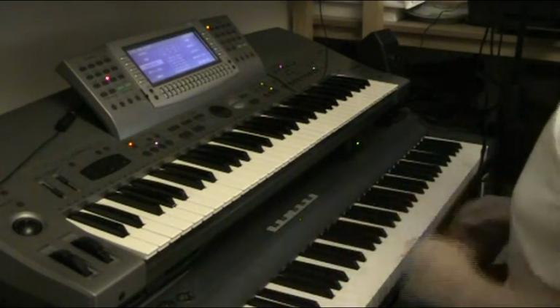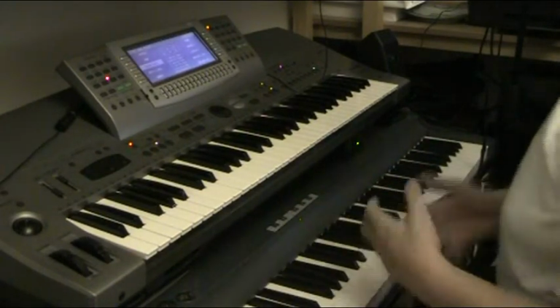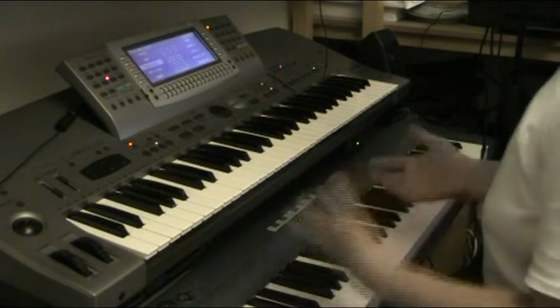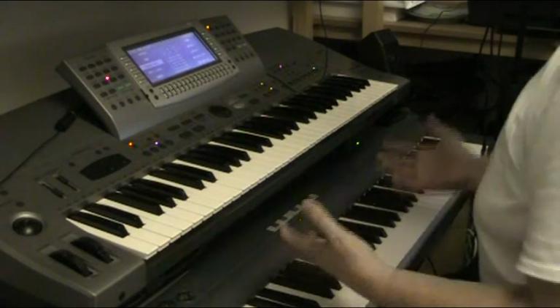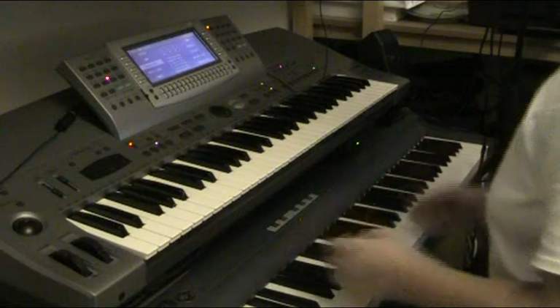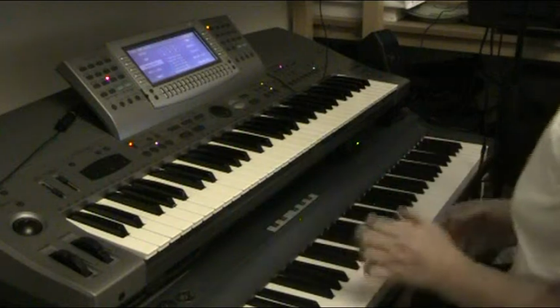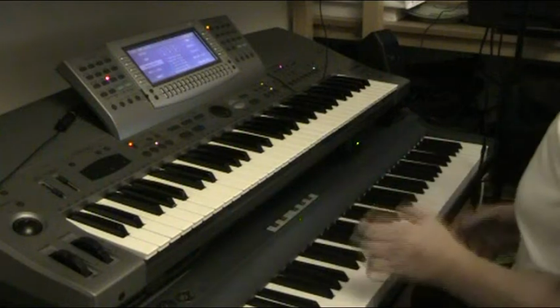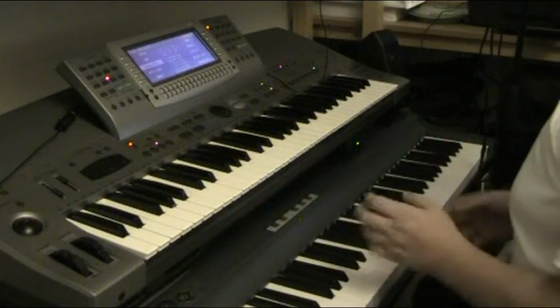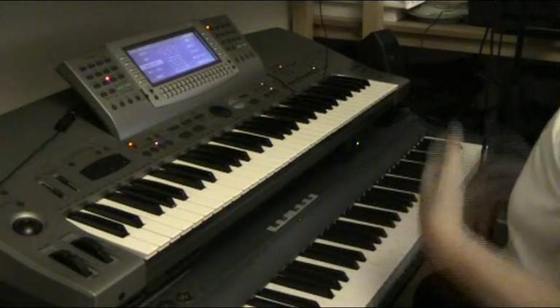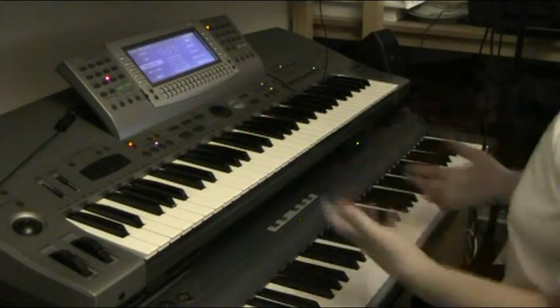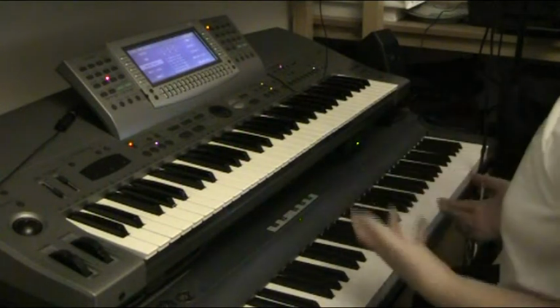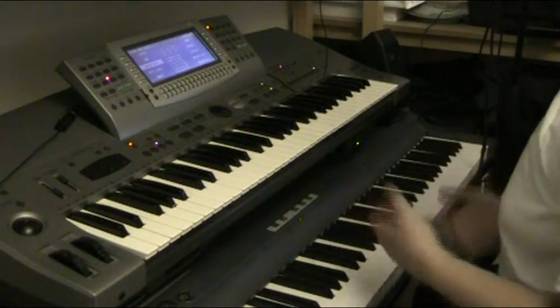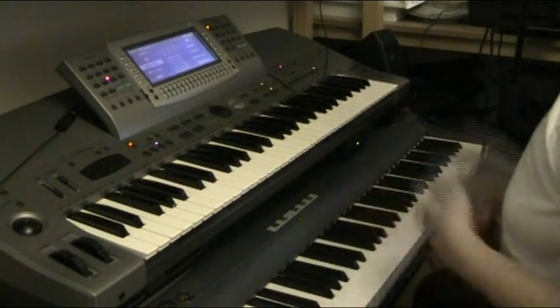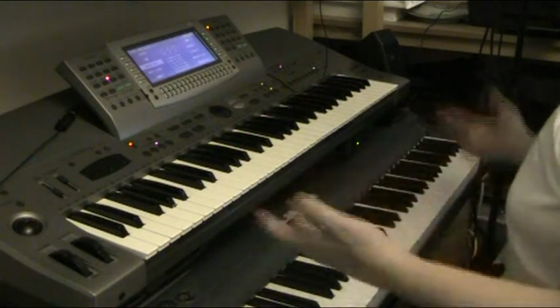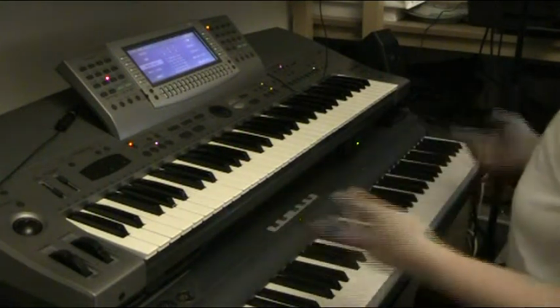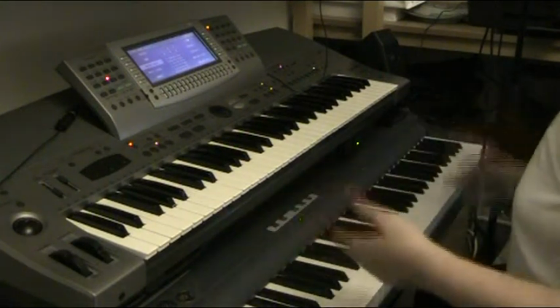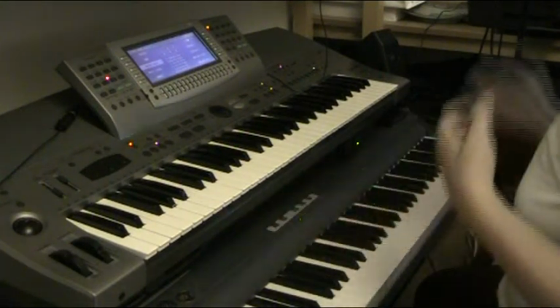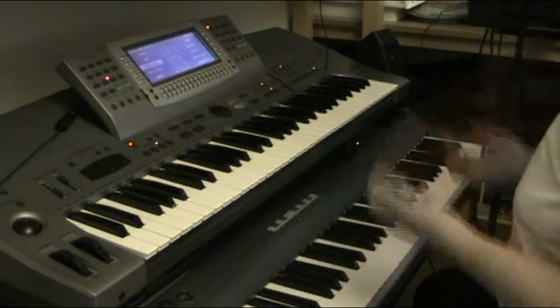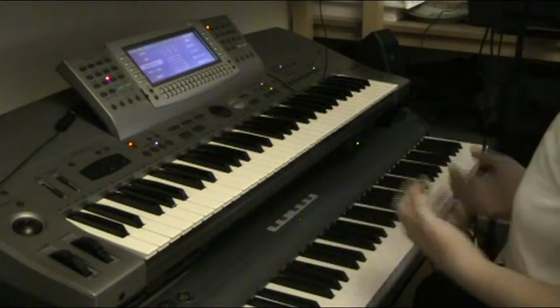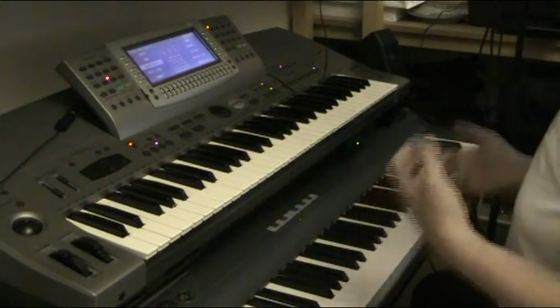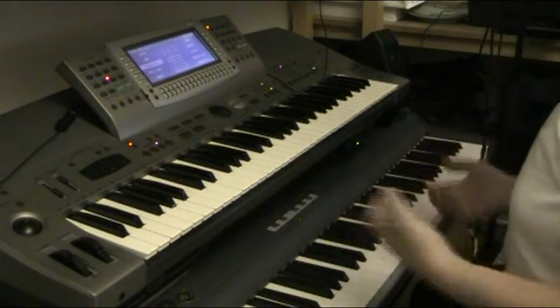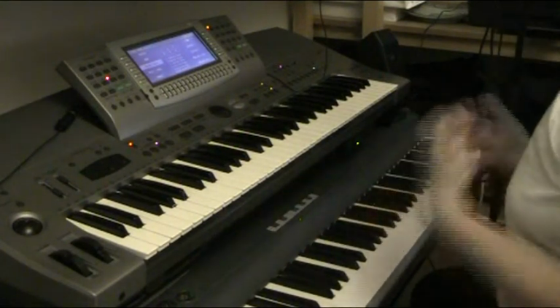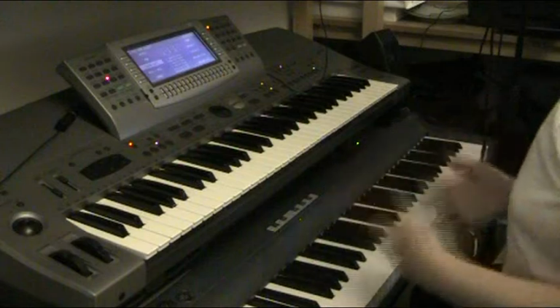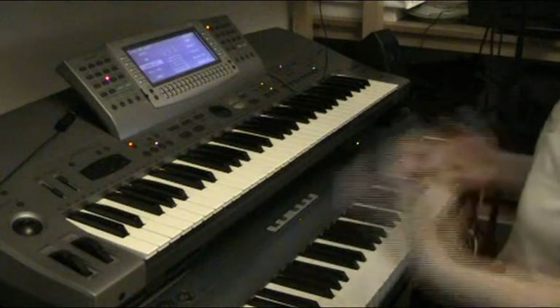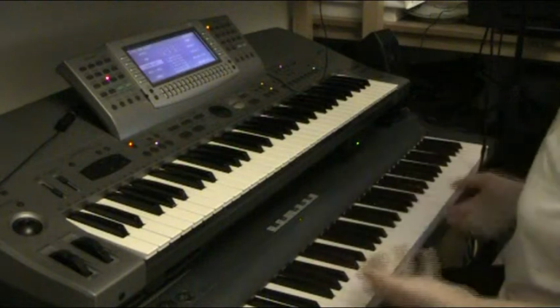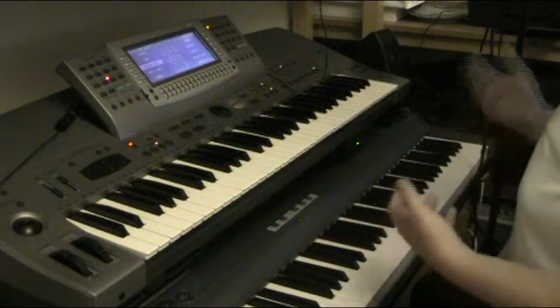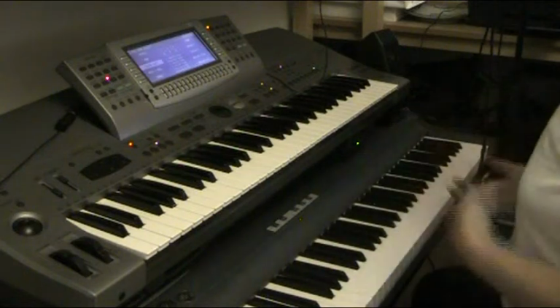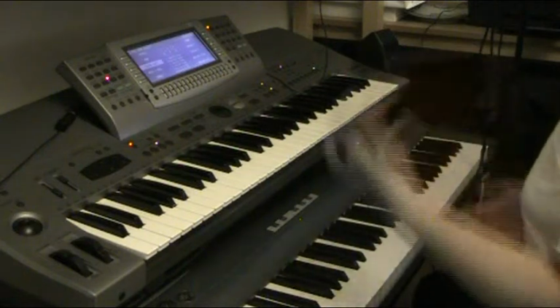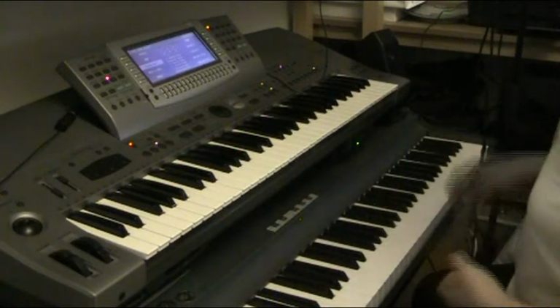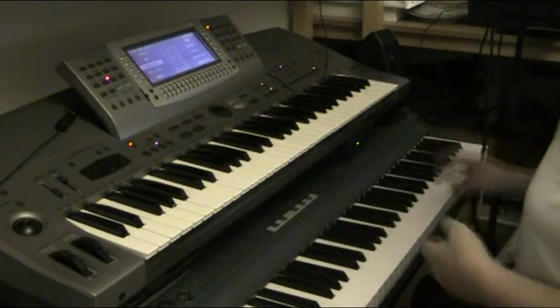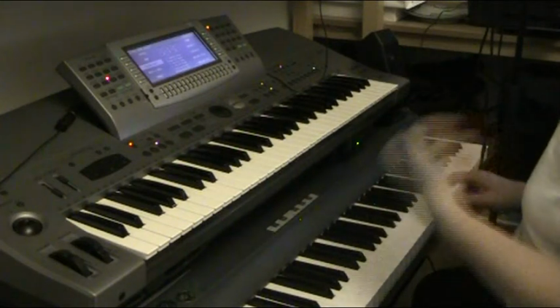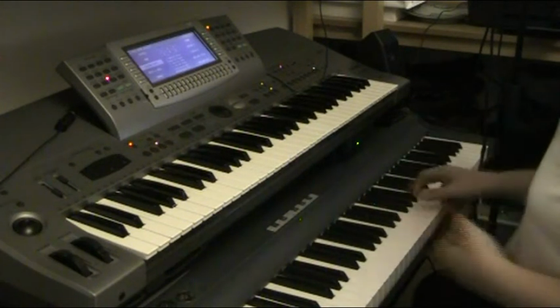It's basically a full-size keyboard with weighted action. Weighted action meaning it can work out whether I've hit a key fast, slow, hard, or soft, and translate that.